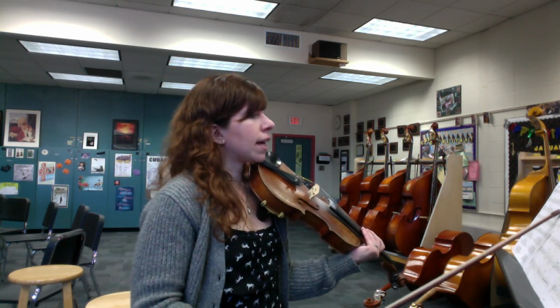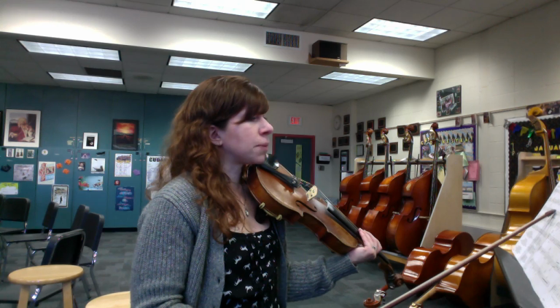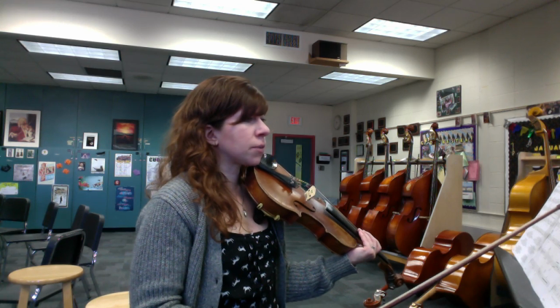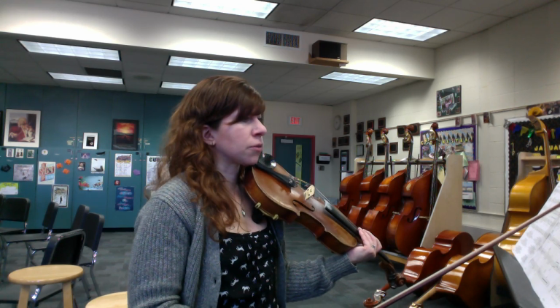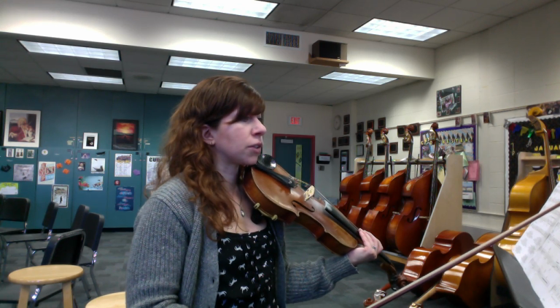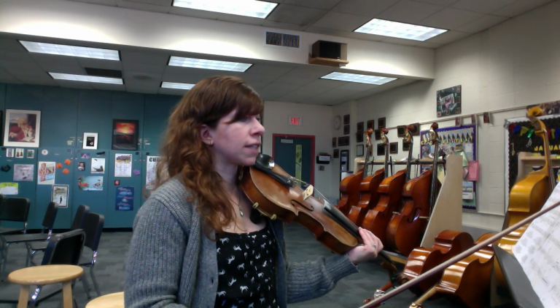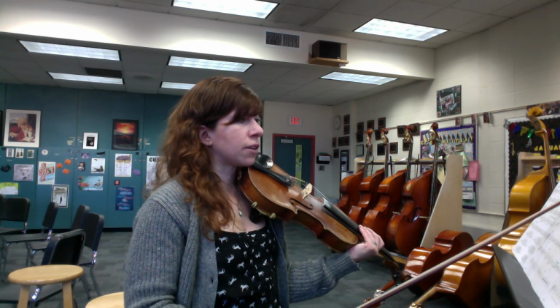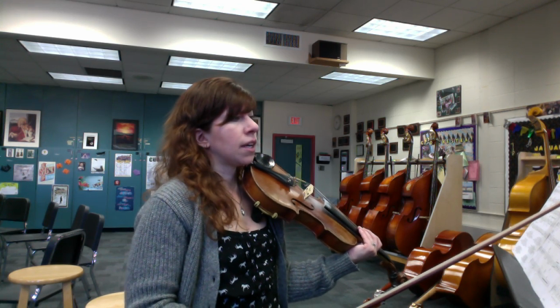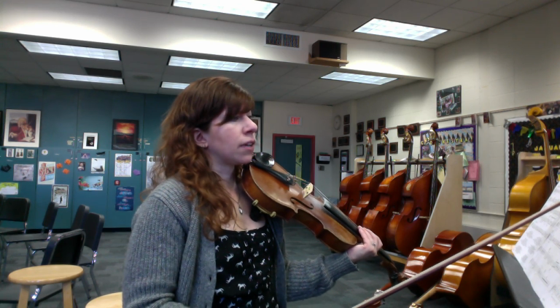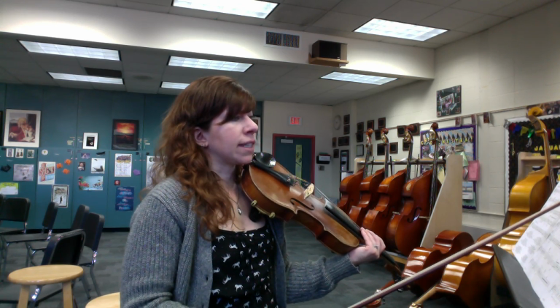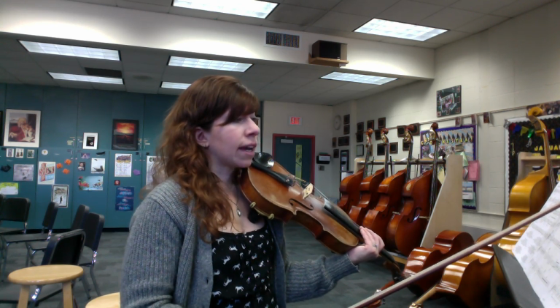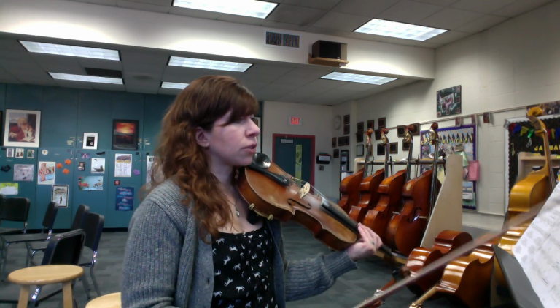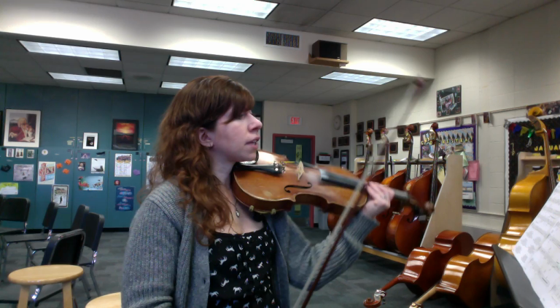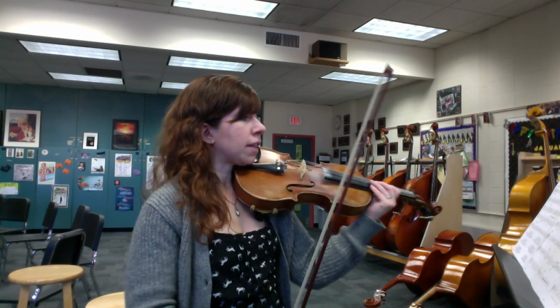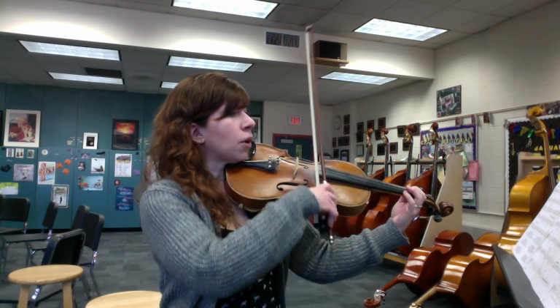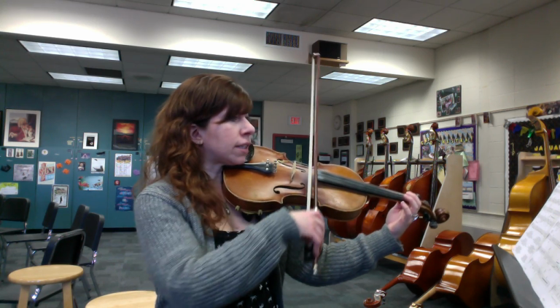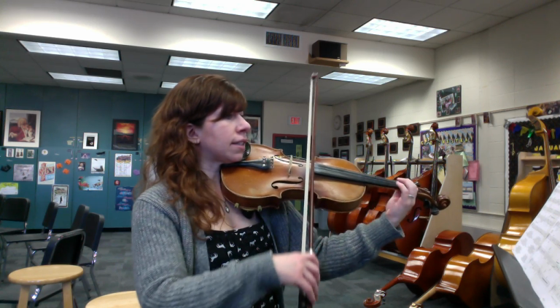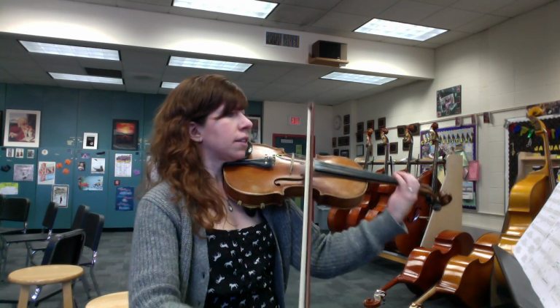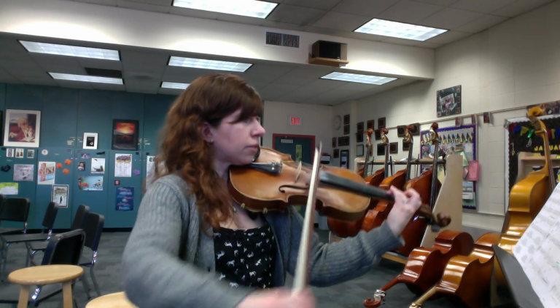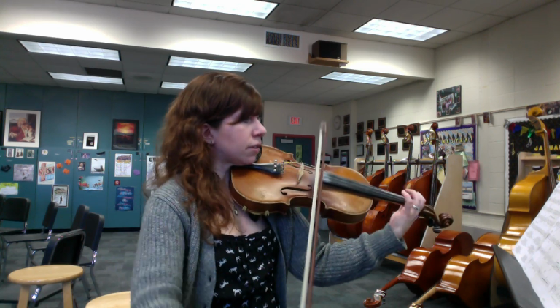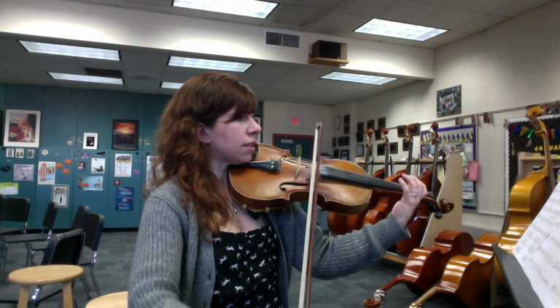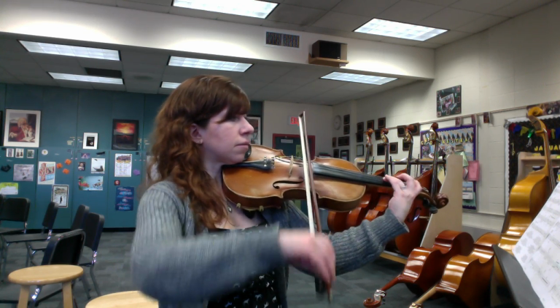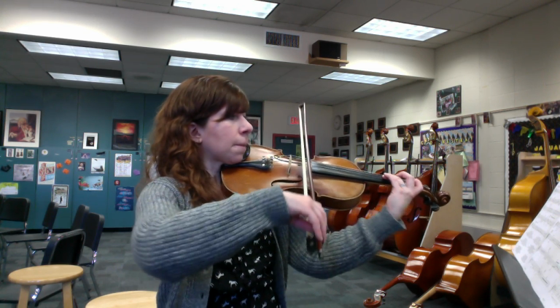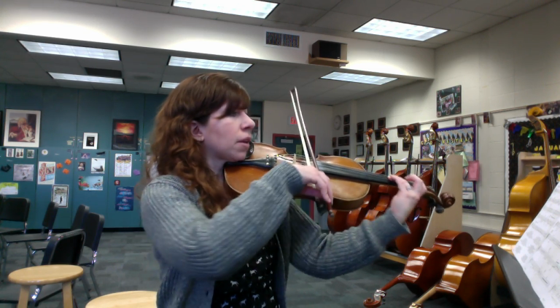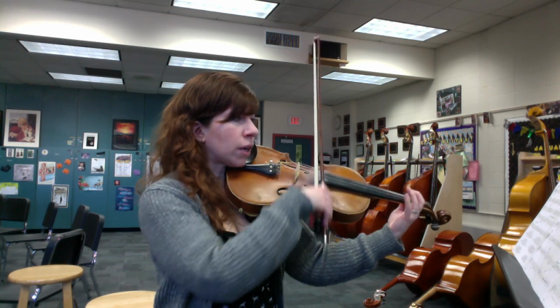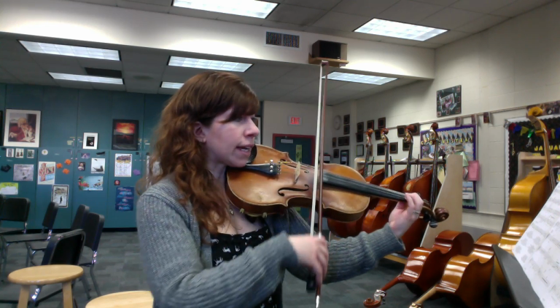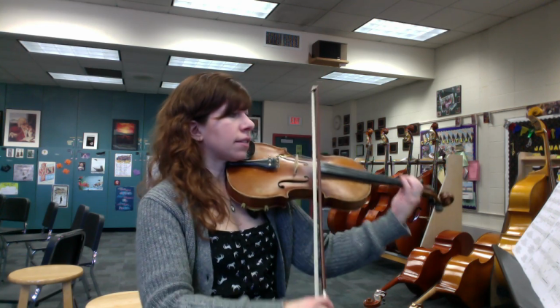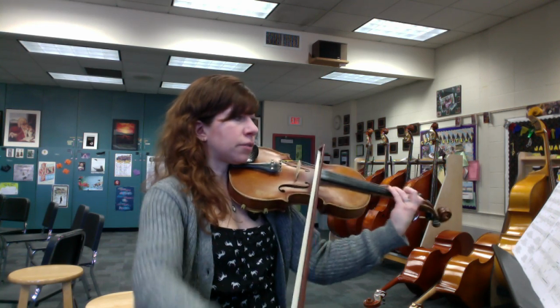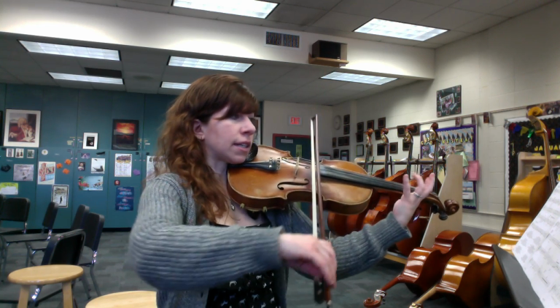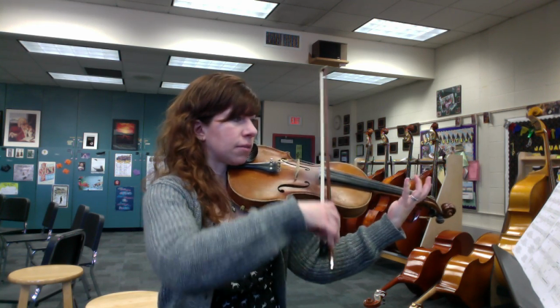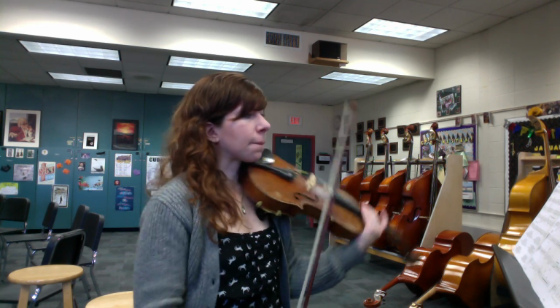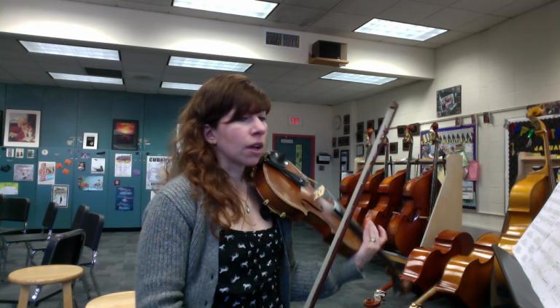Be careful of some of the rhythms. When you have an eighth note followed by an eighth tied to a quarter, make sure you're playing the one-and, three-and pattern correctly.